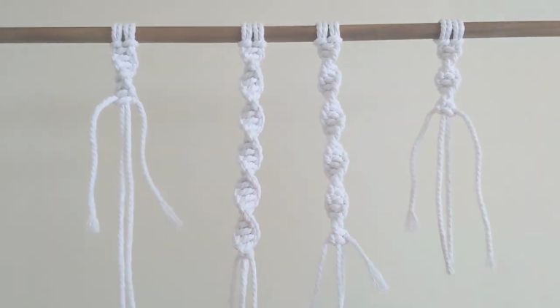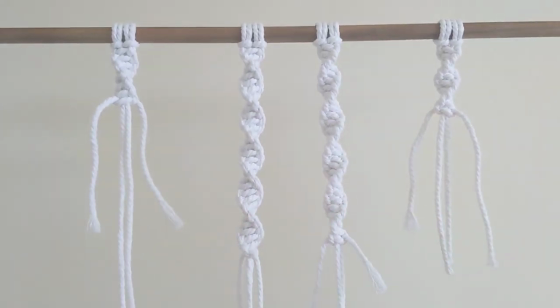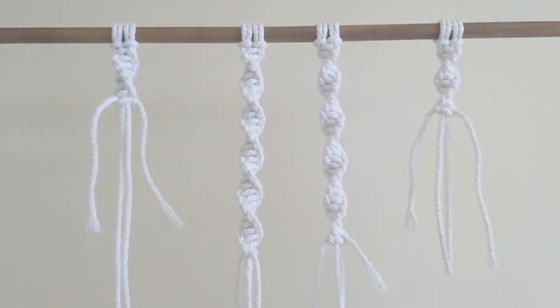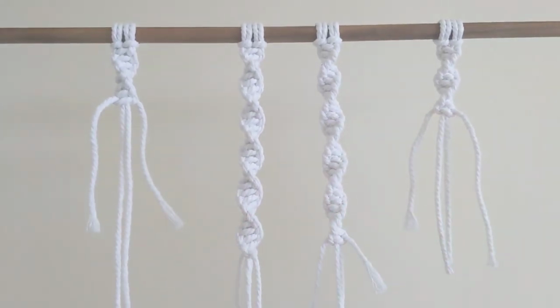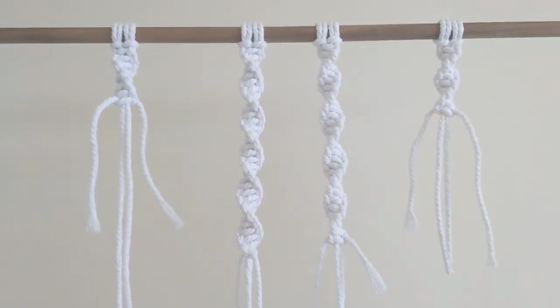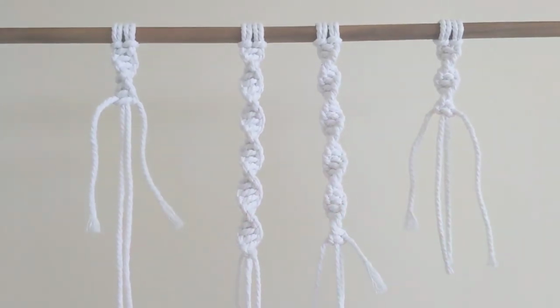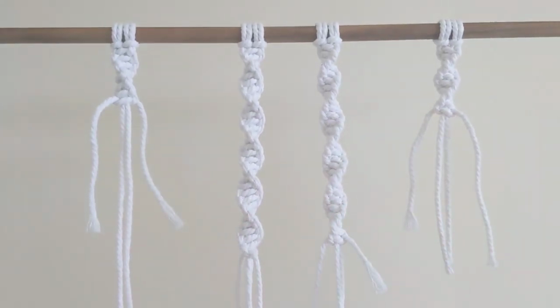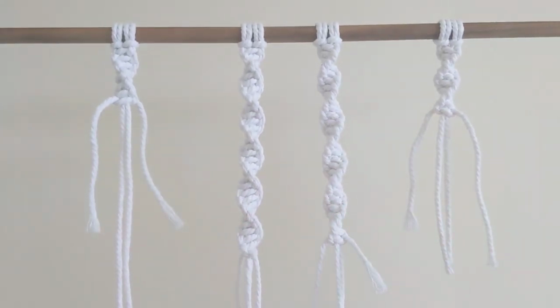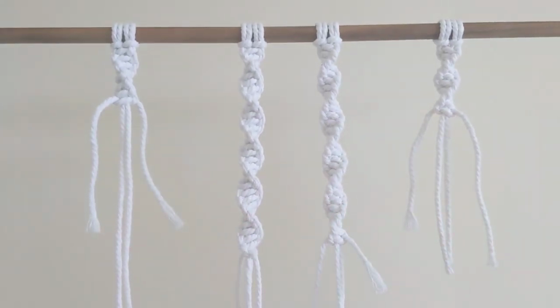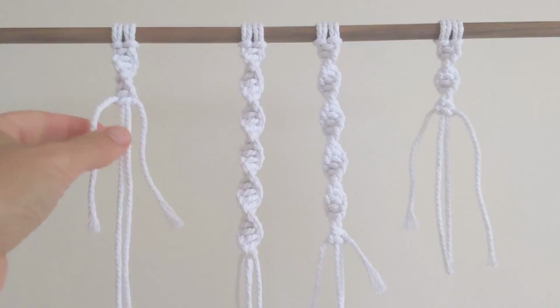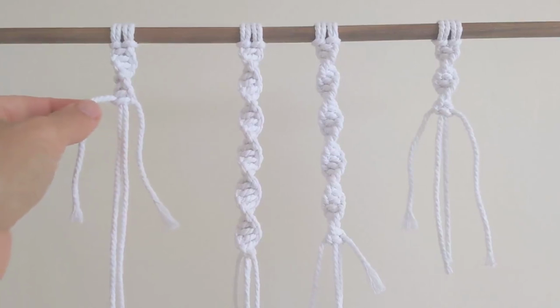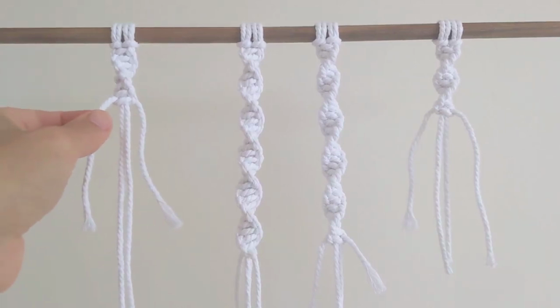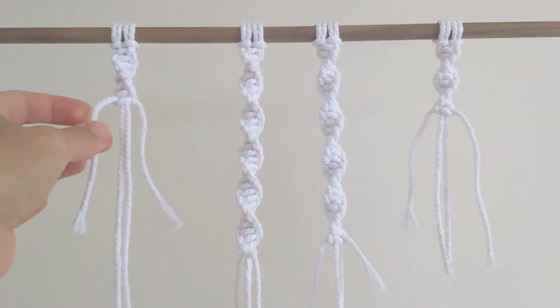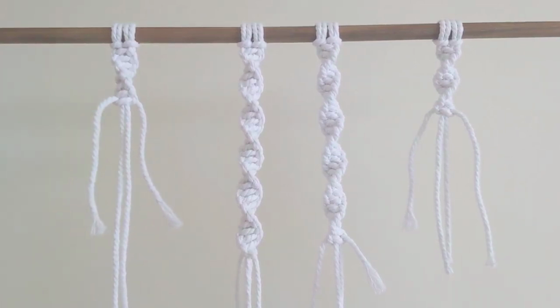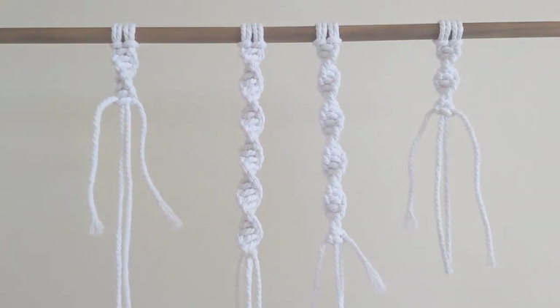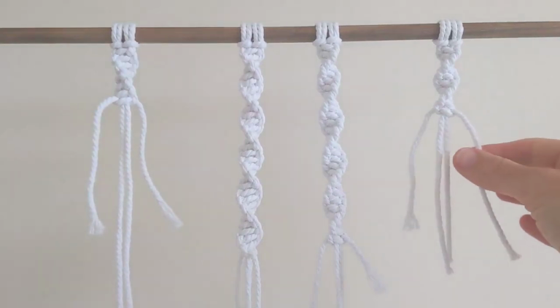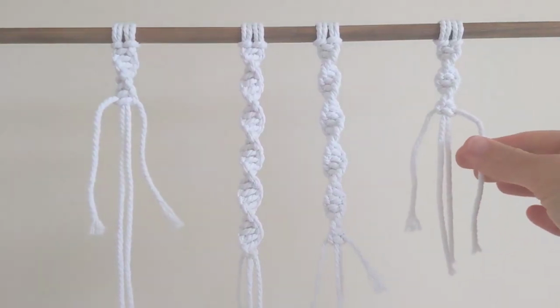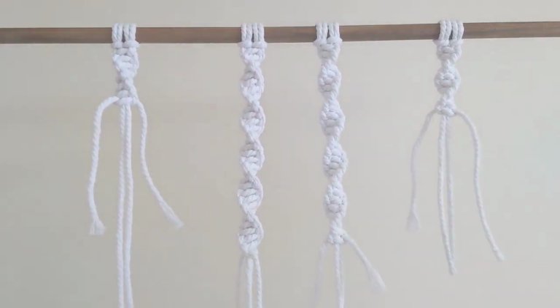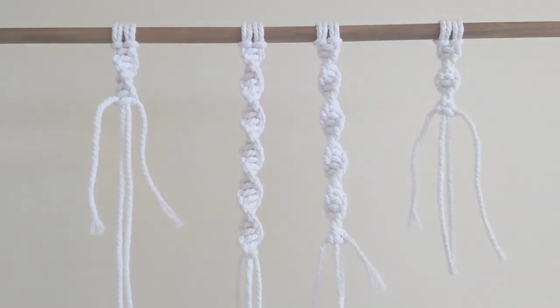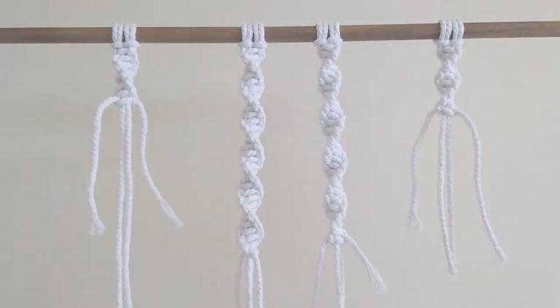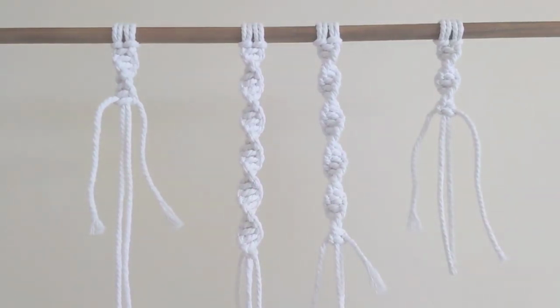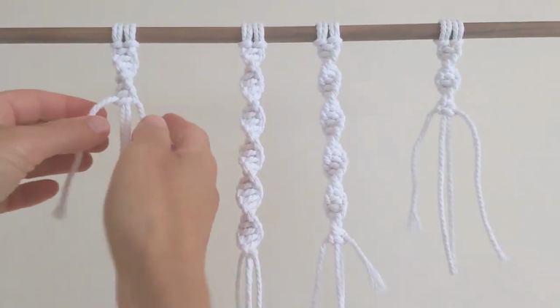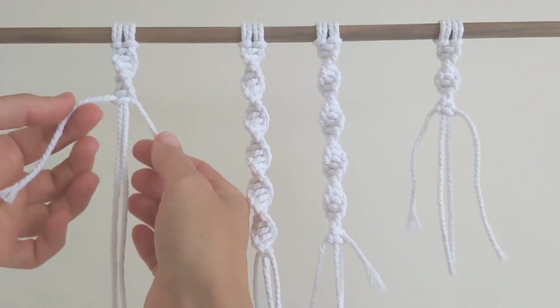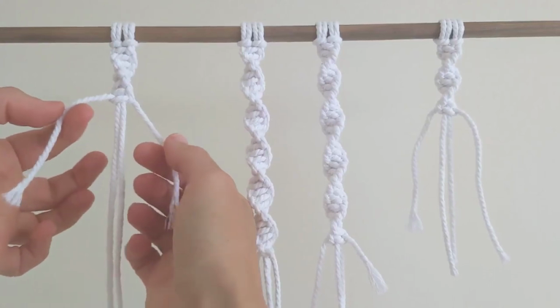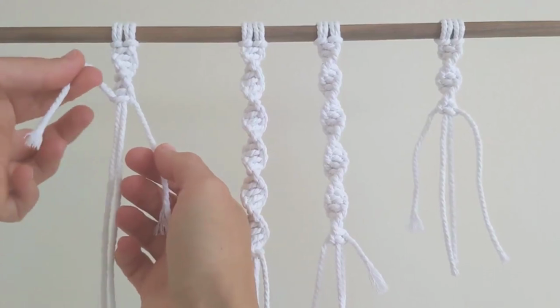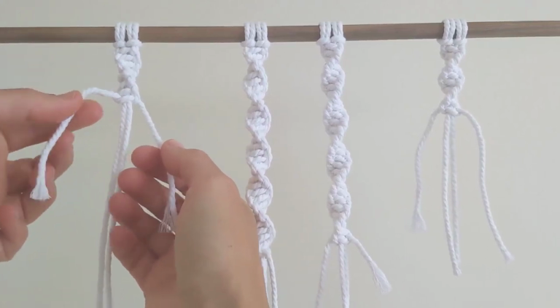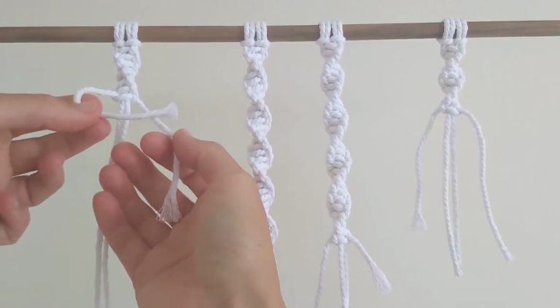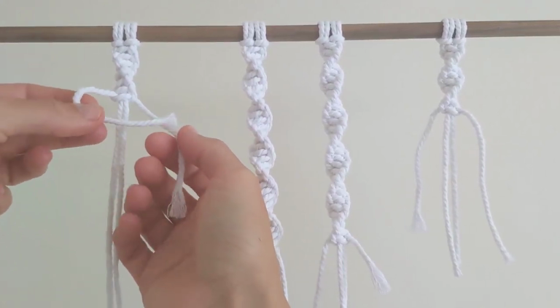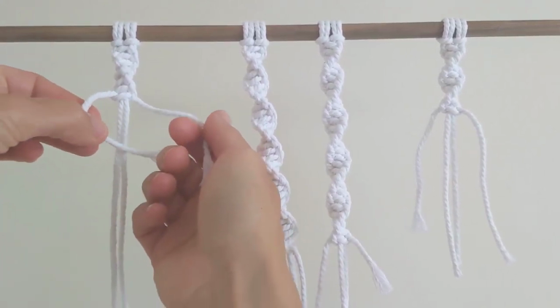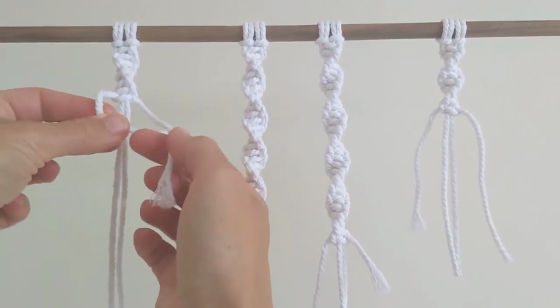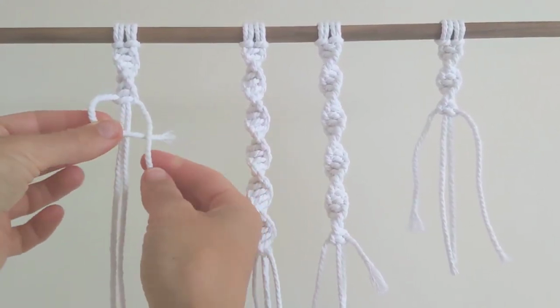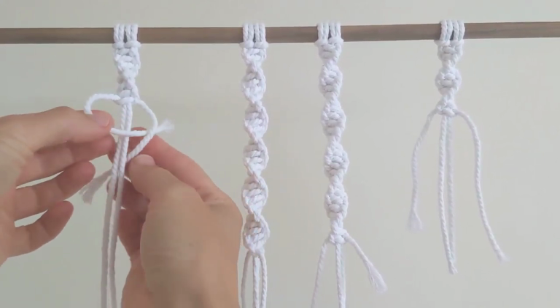I'm going to show you how to attach outer cord, whether you've started with your right or your left cord, or whether you started with your right cords to tie your knot. So for example, on this one, I'm starting with my left cord to make my half square knot.